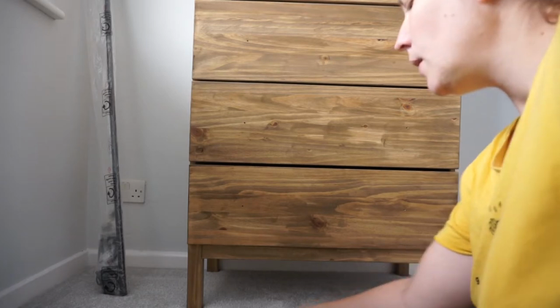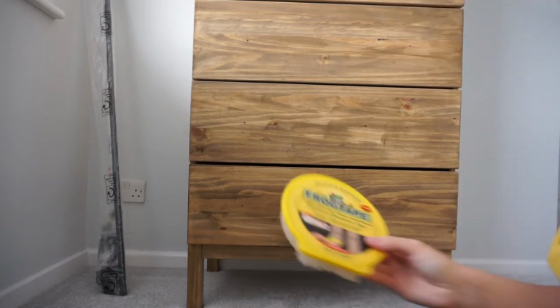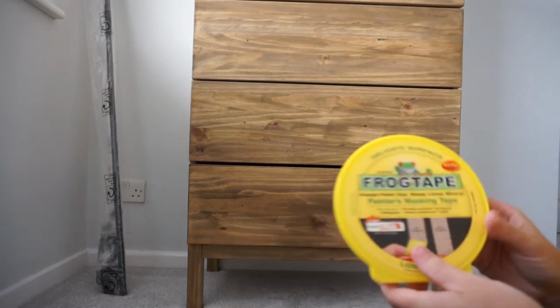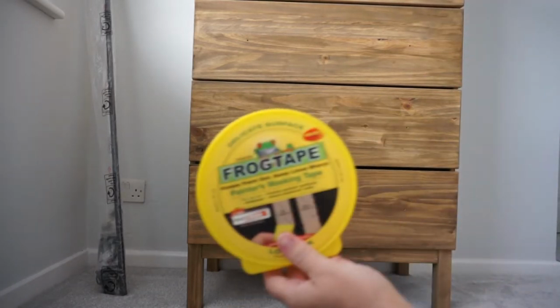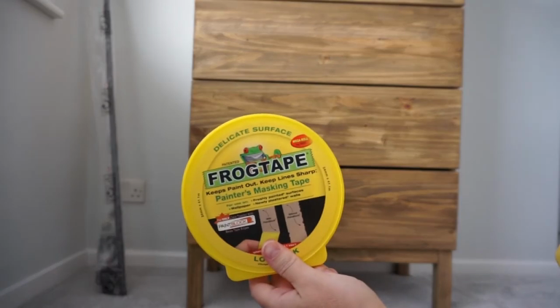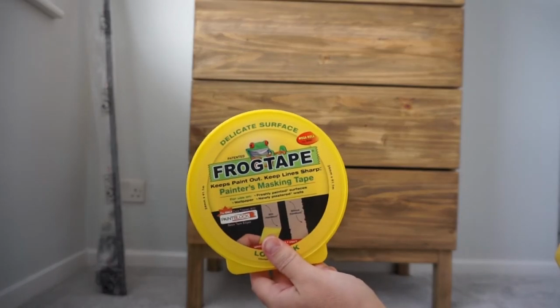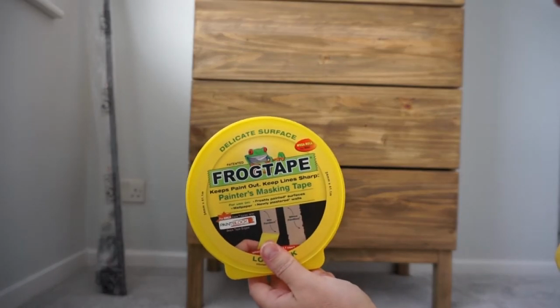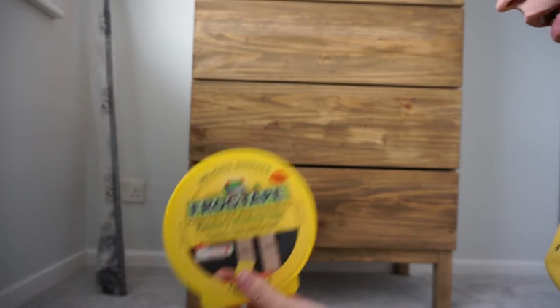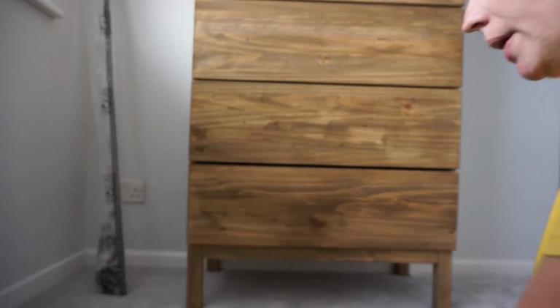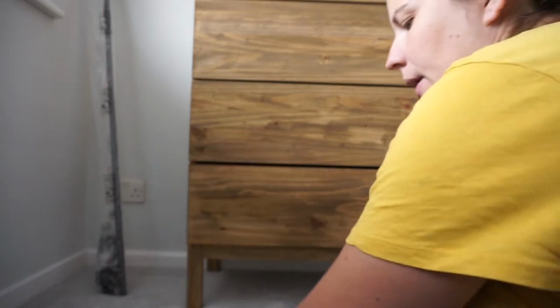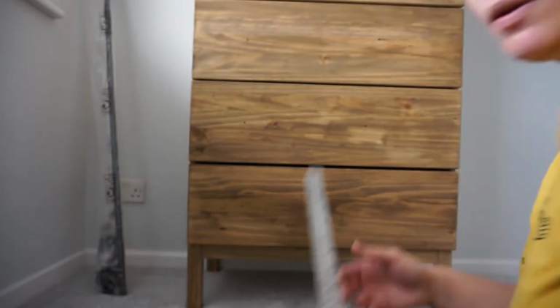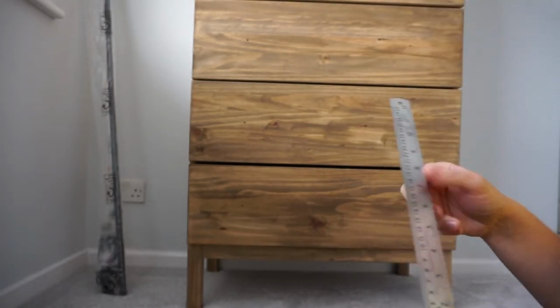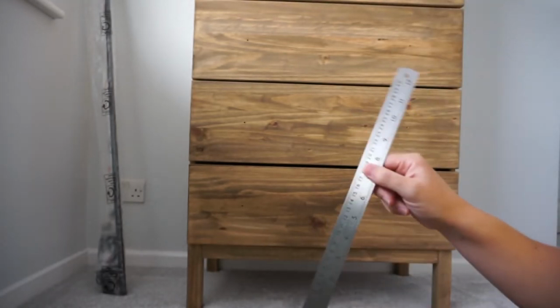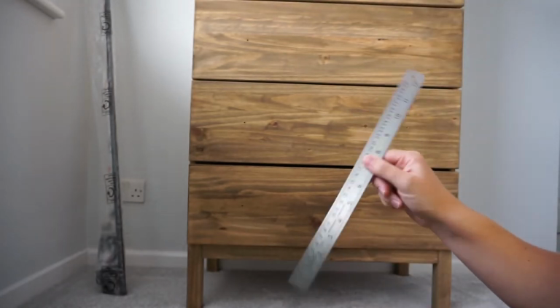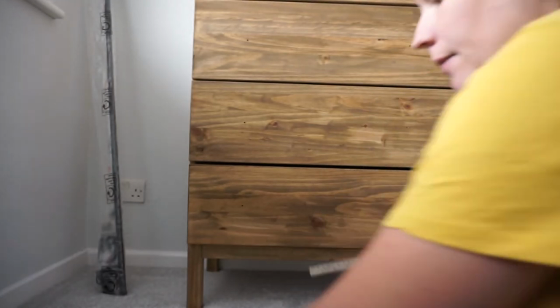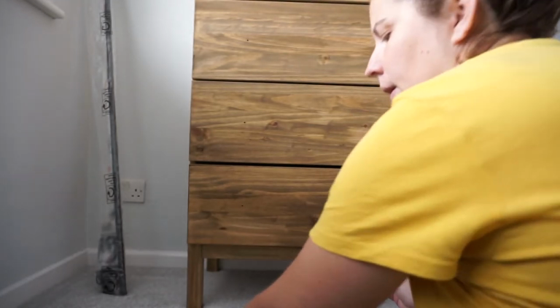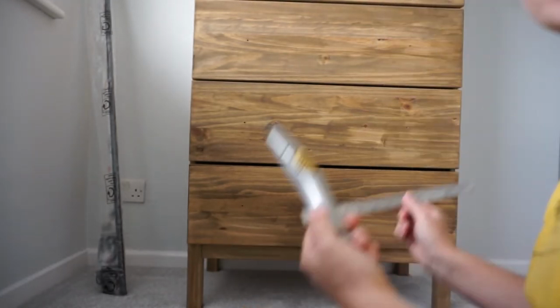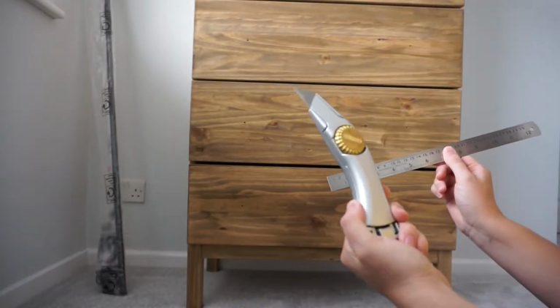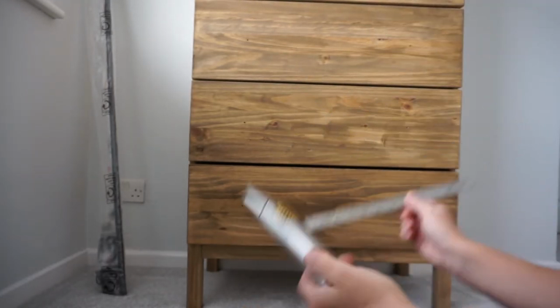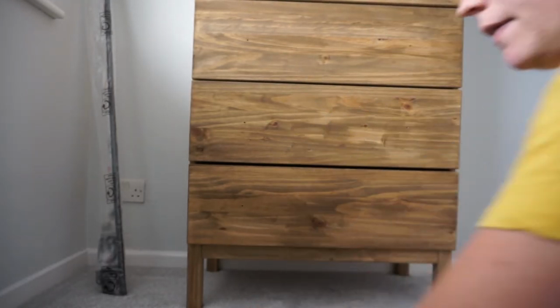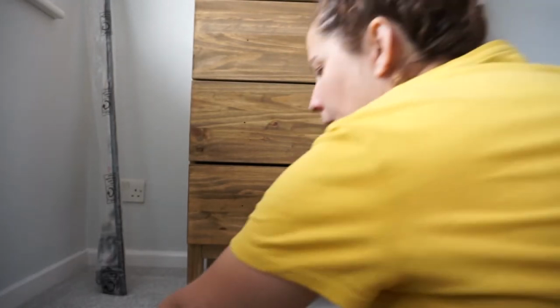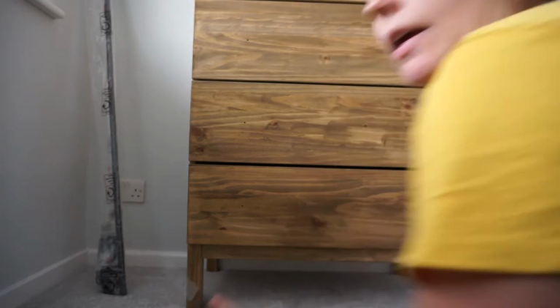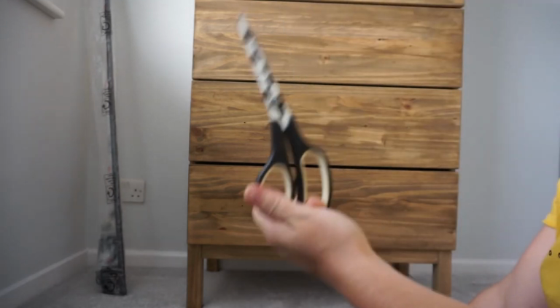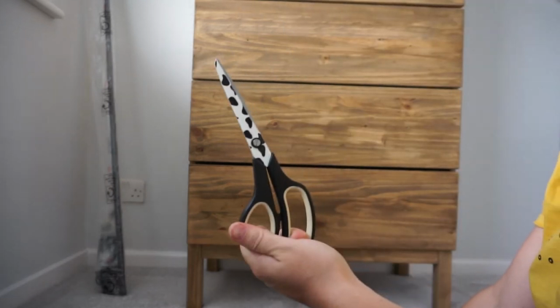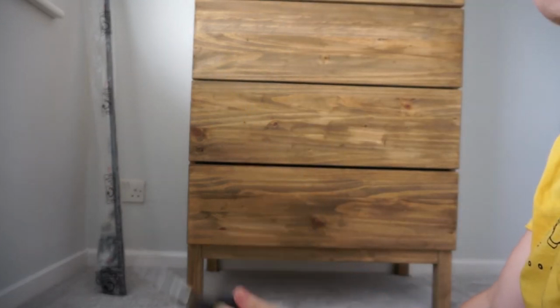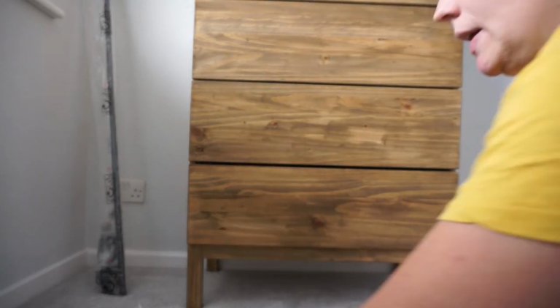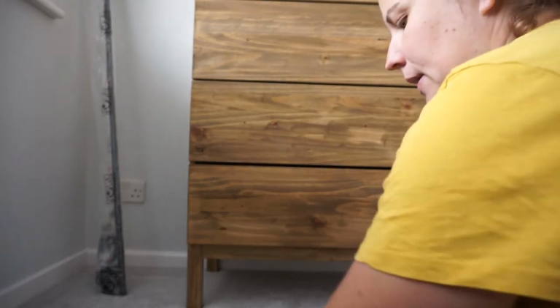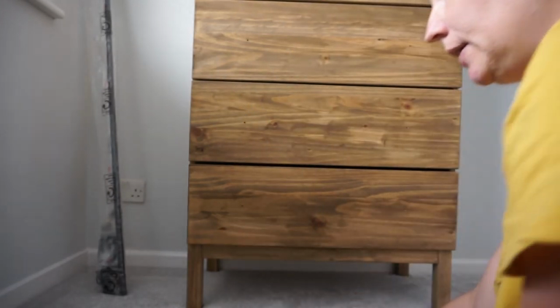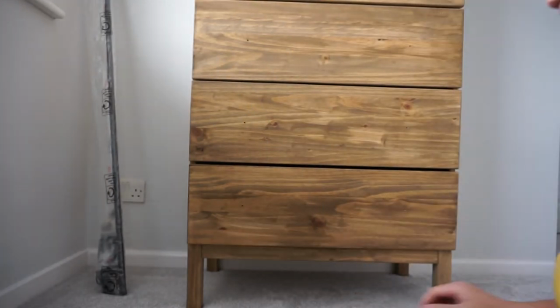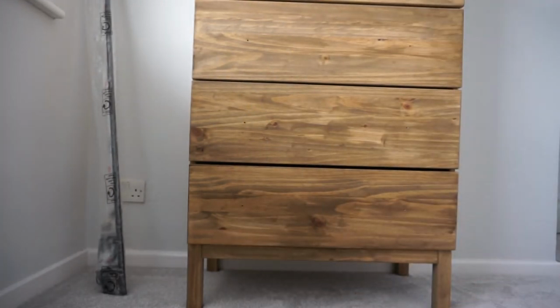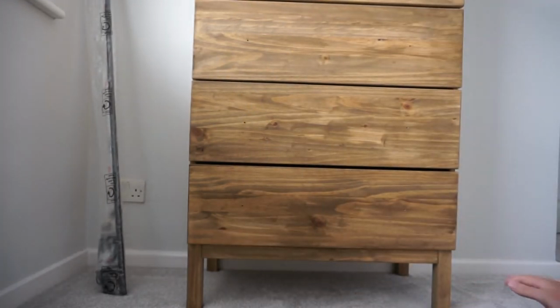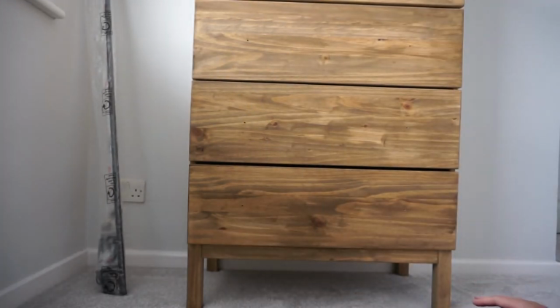To make the pattern I'm just going to use some of this frog tape. I've got my ruler, my trusty Stanley knife and my scissors. I'm just going to go with the flow.